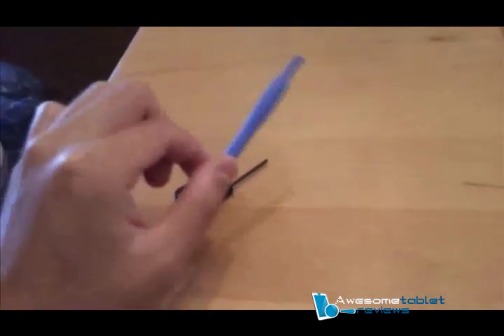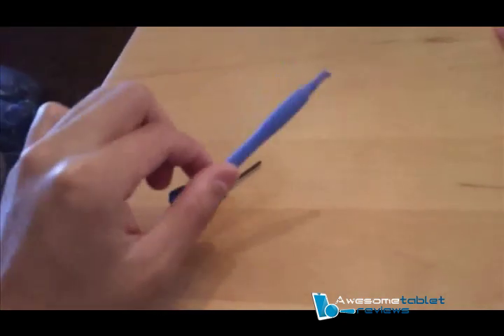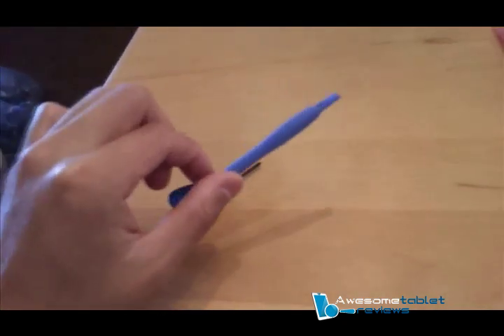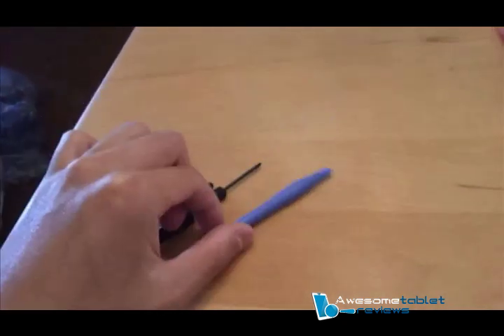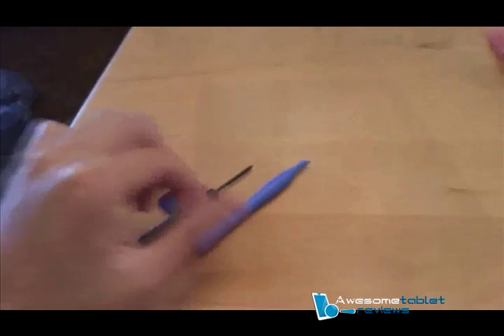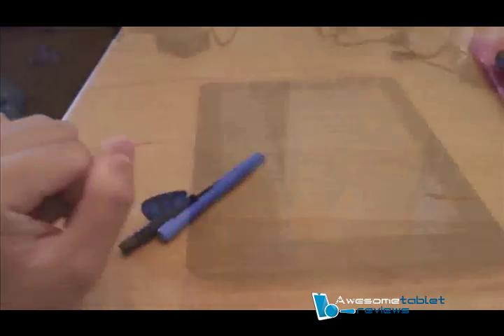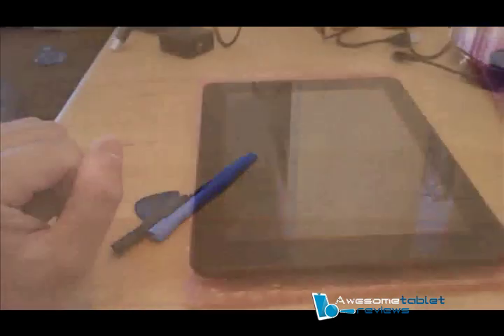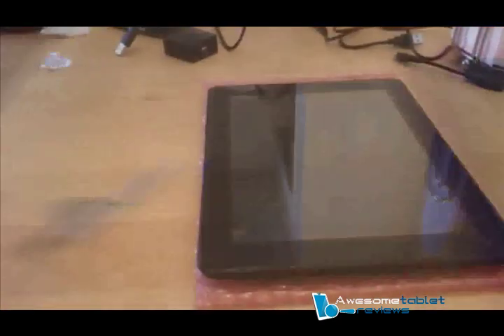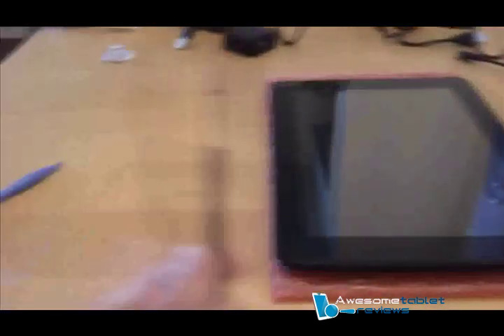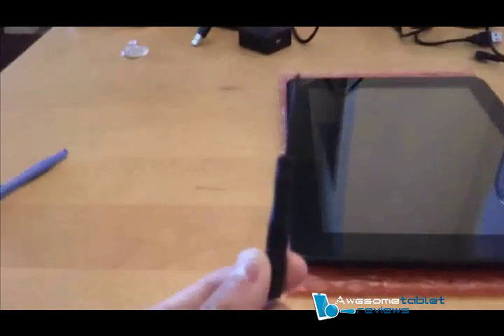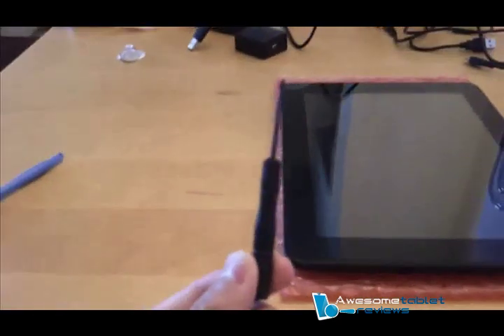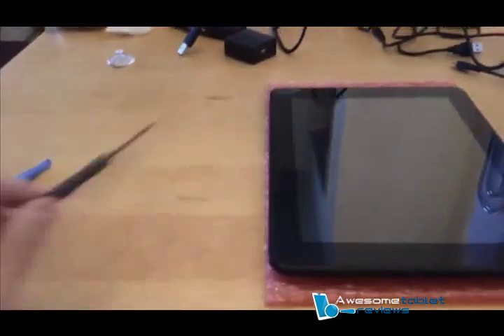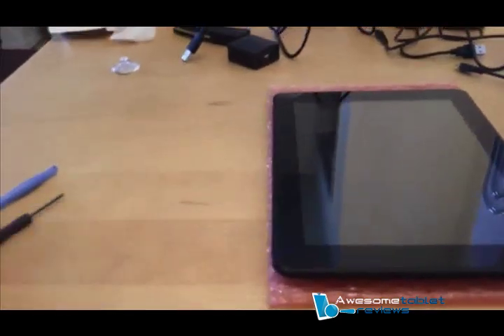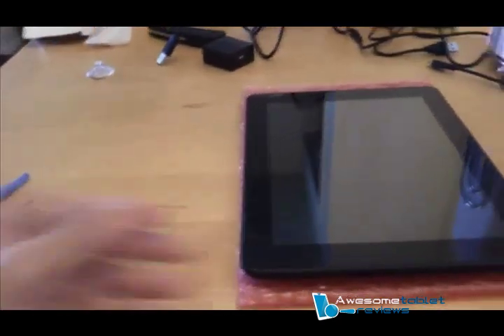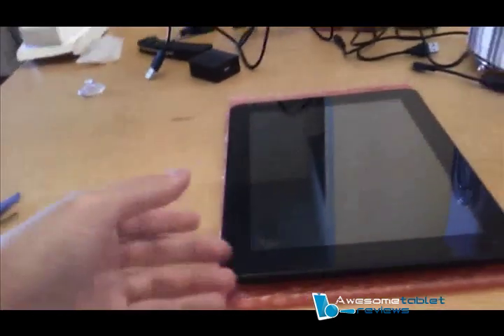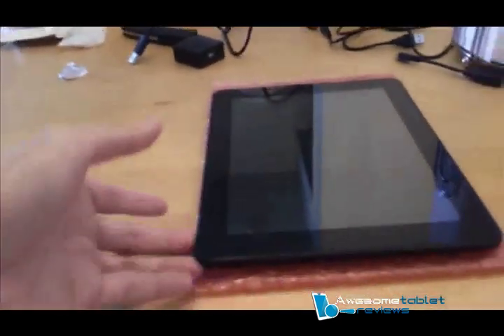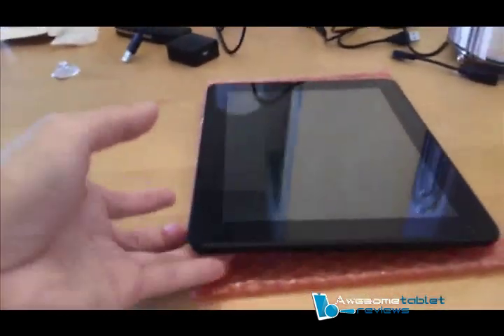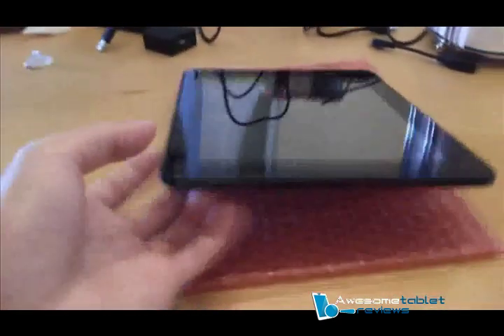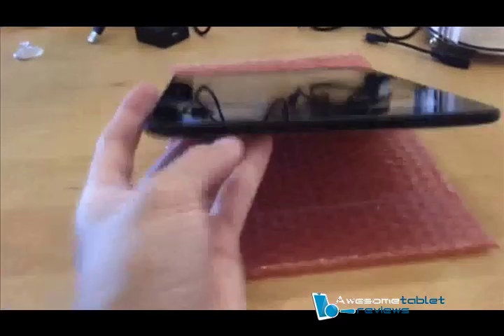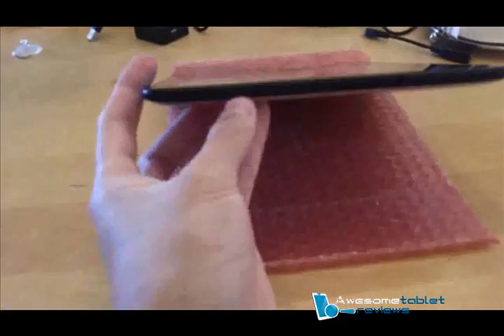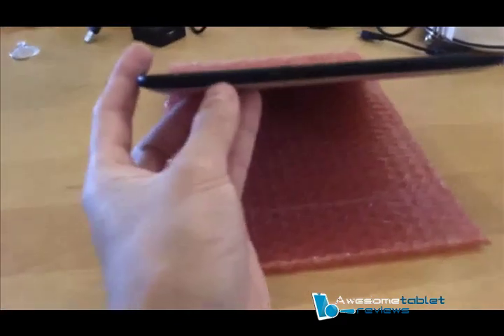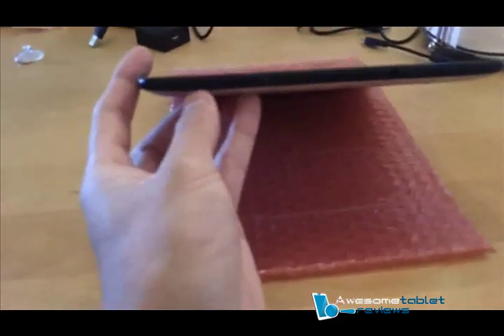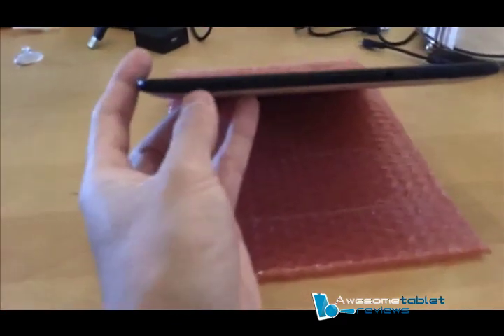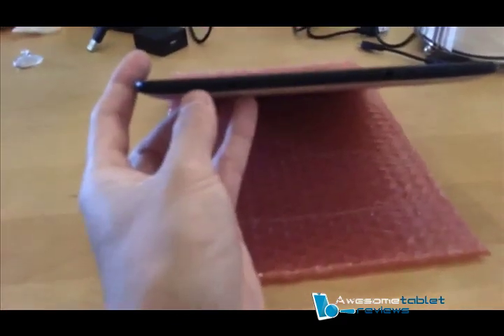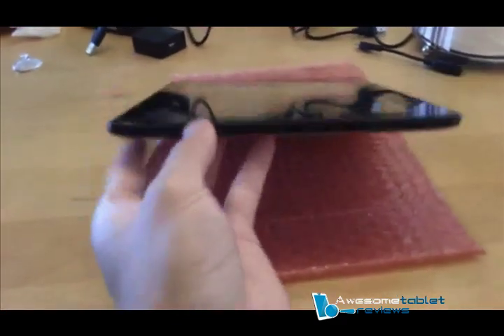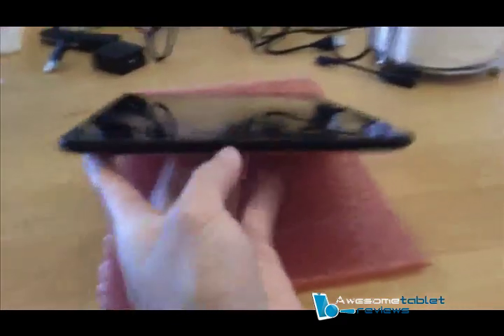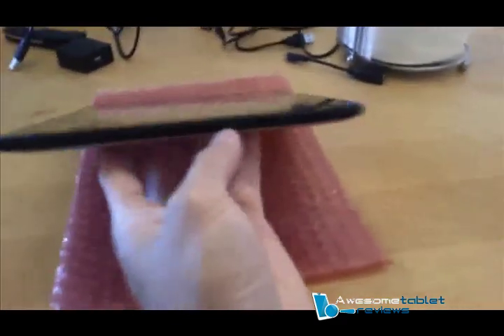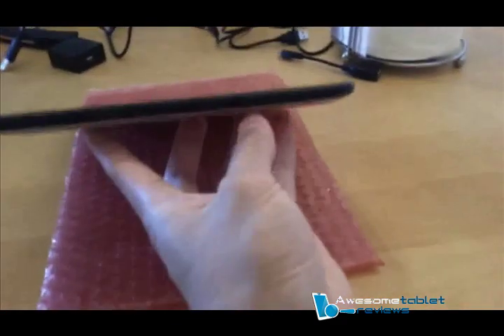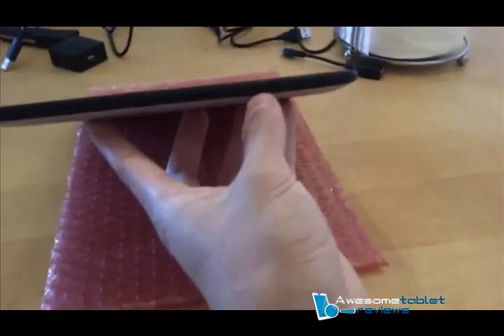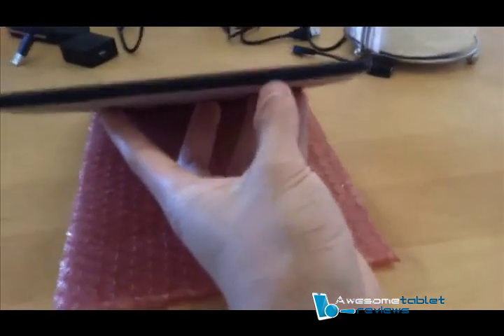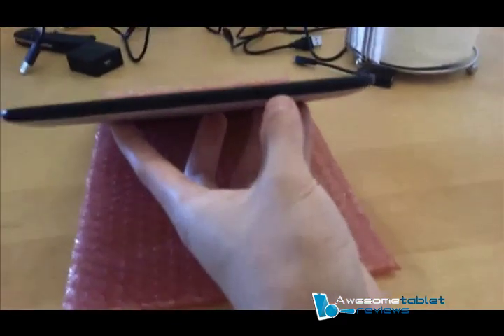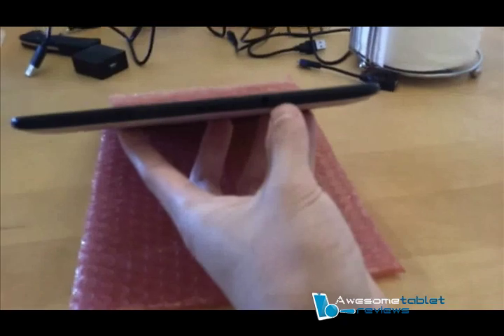What you want to do is take your screwdriver and open up the screws located here where my thumb is and also here where my thumb is.